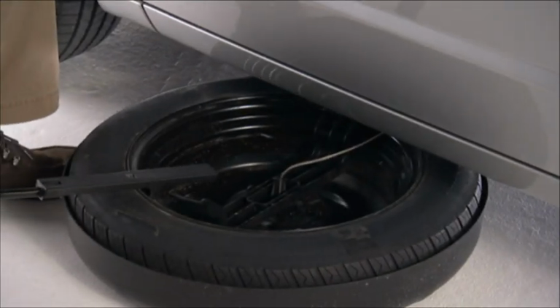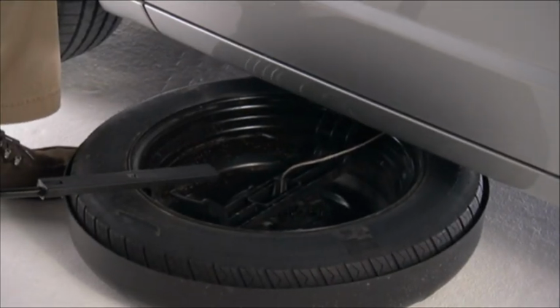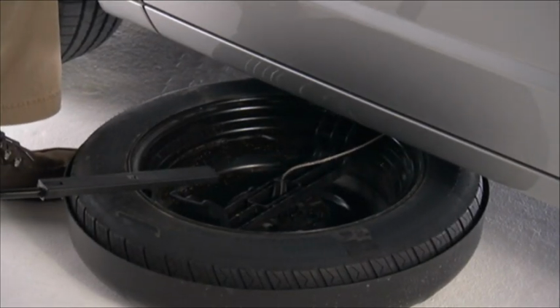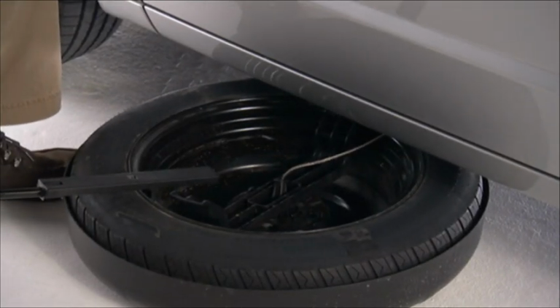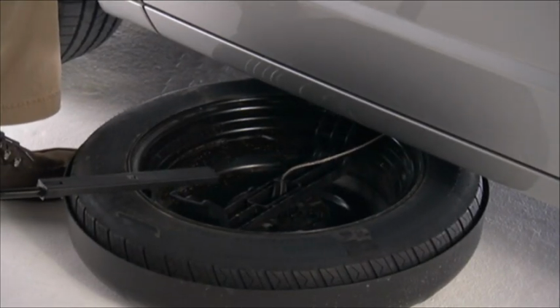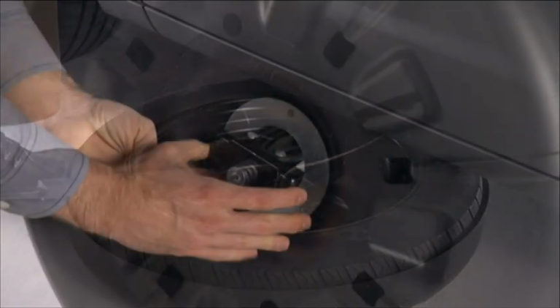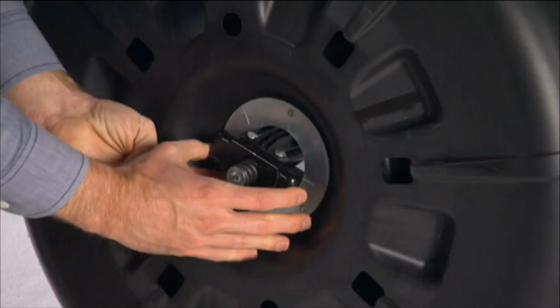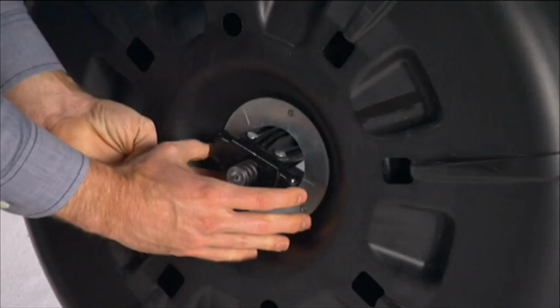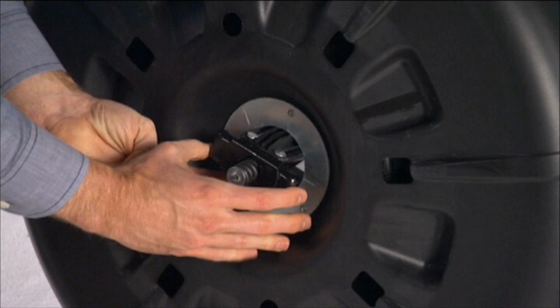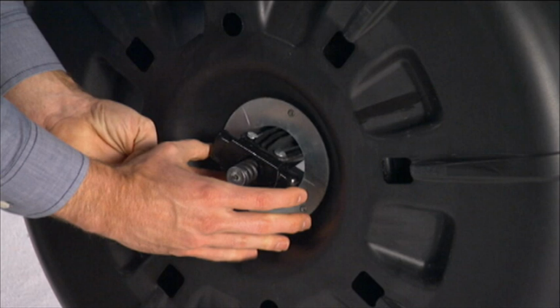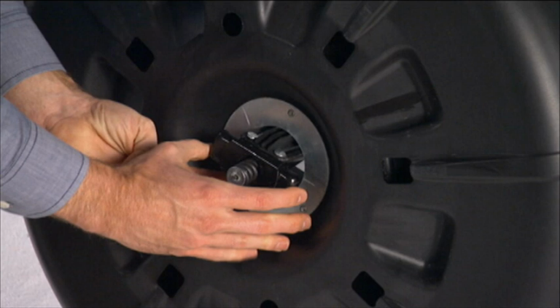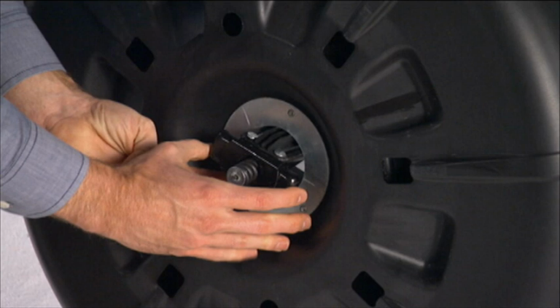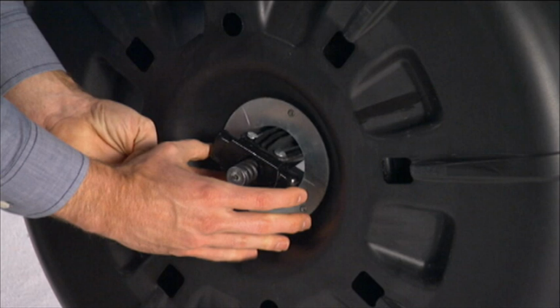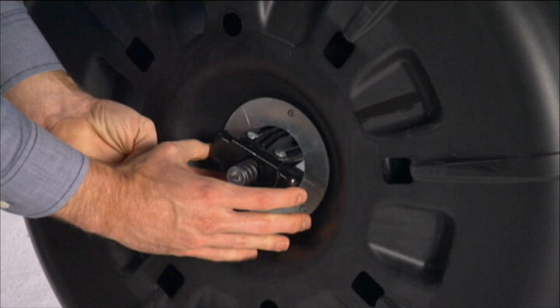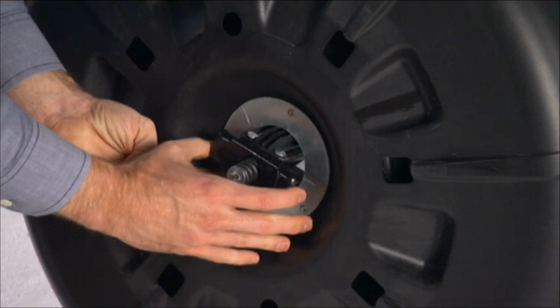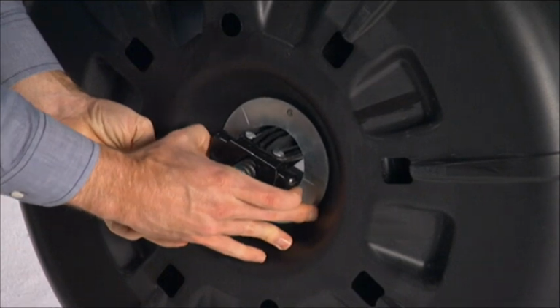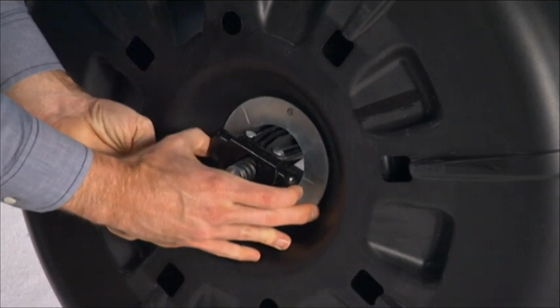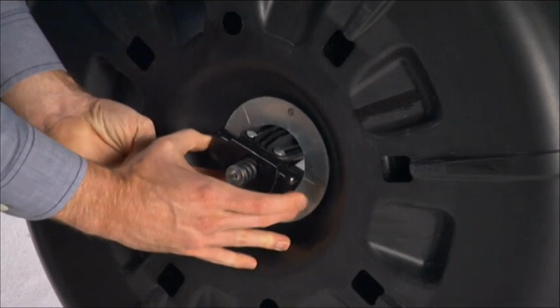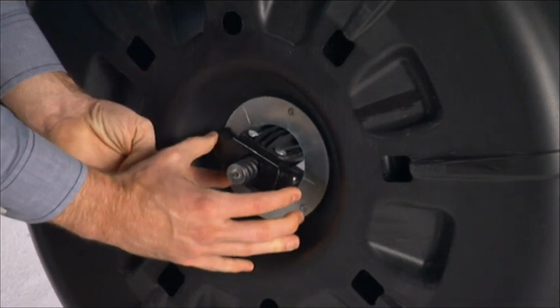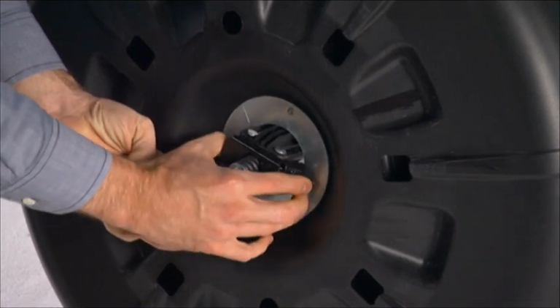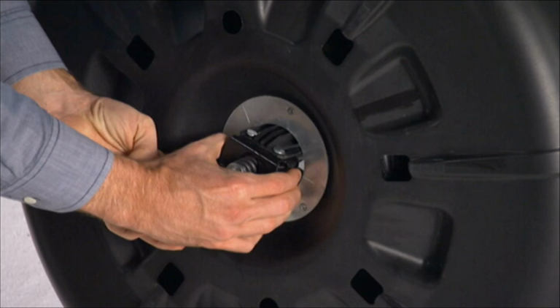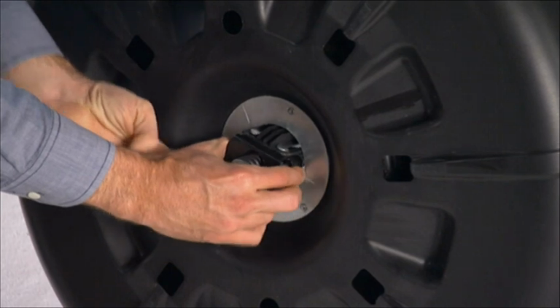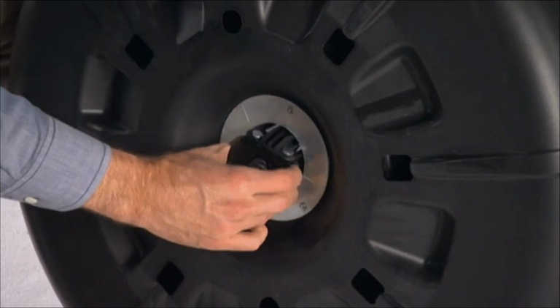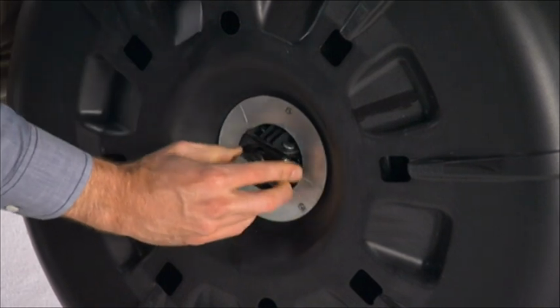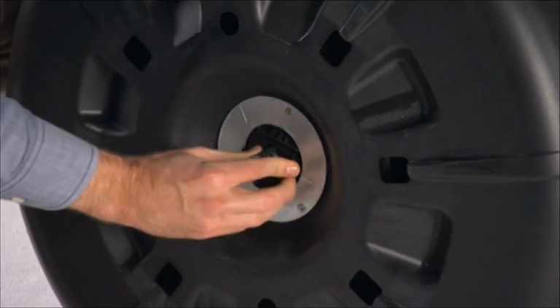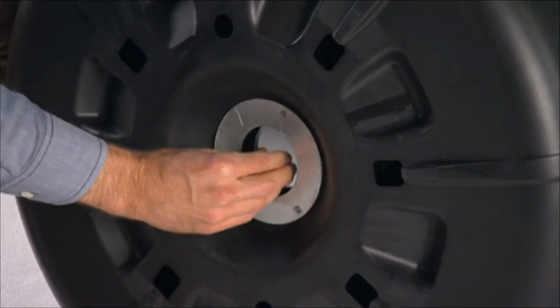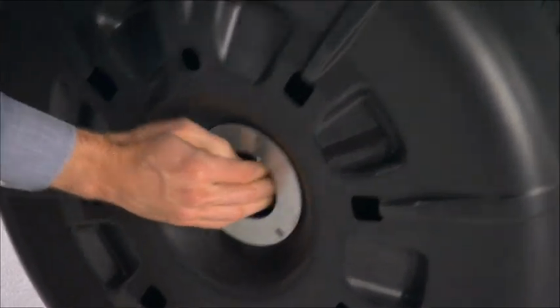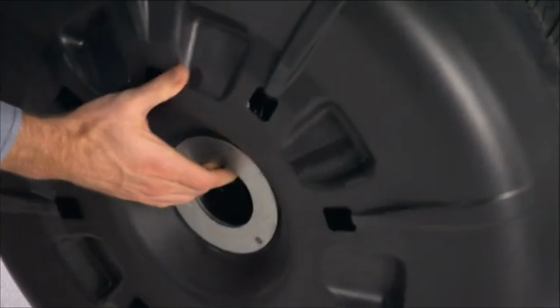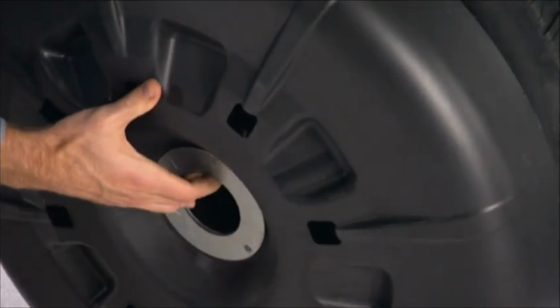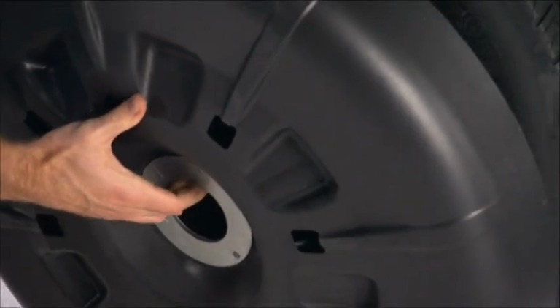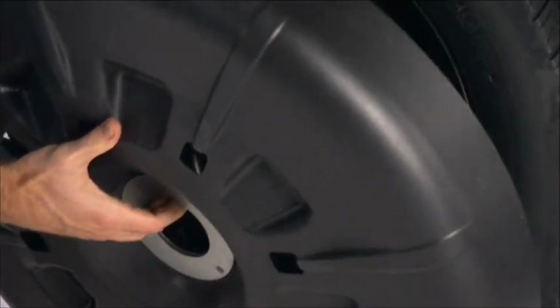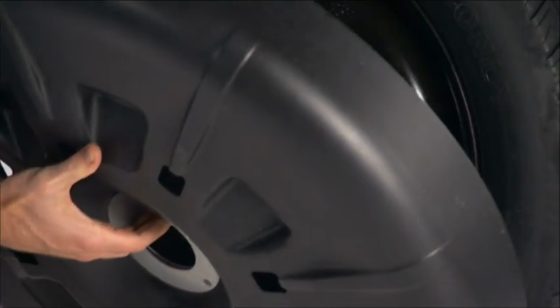Once you have the tire out from under the vehicle, stand the tire cover assembly upright and remove the wheel spacer by squeezing the winch retaining tabs together. Push the retainer through the spare tire to release it from the wheel.